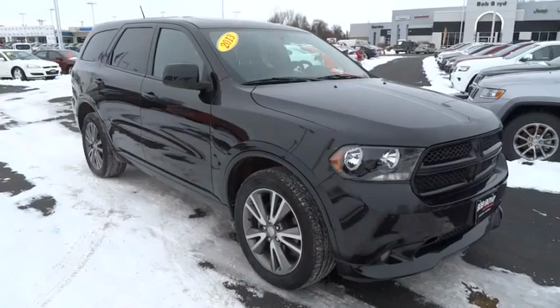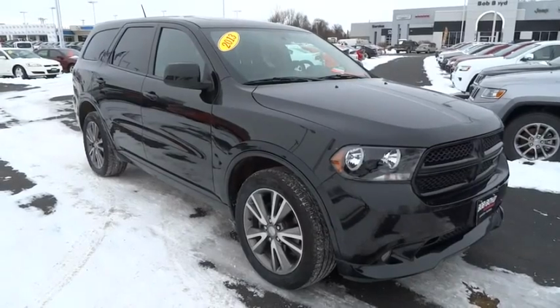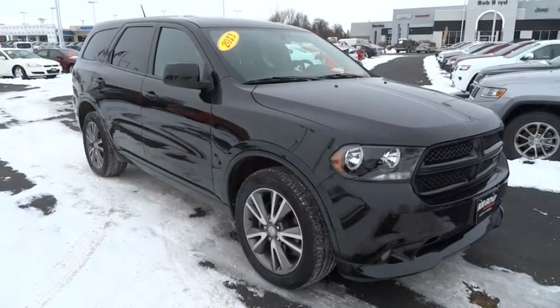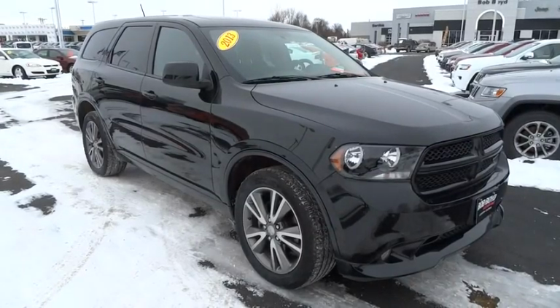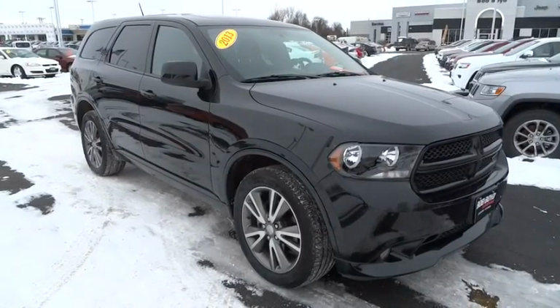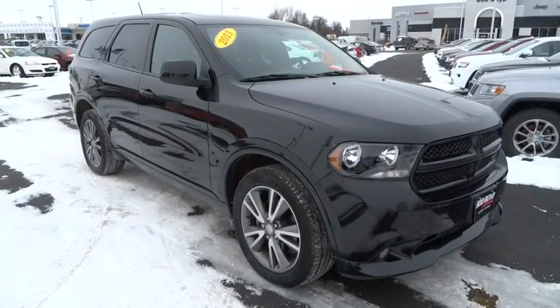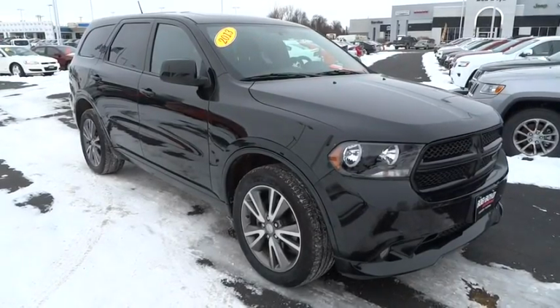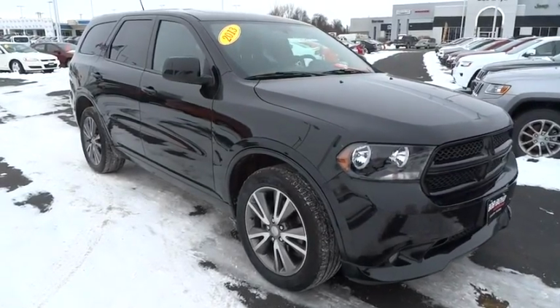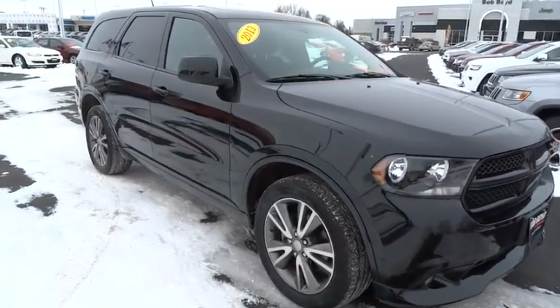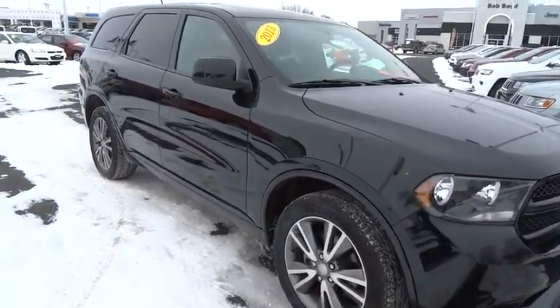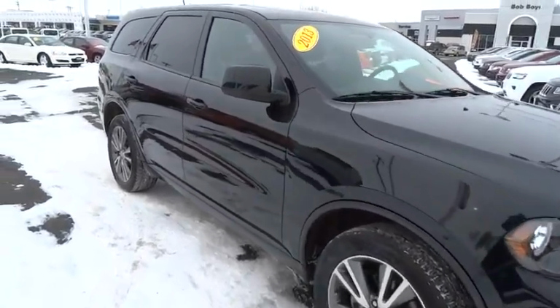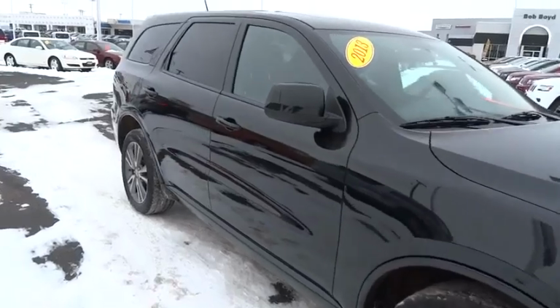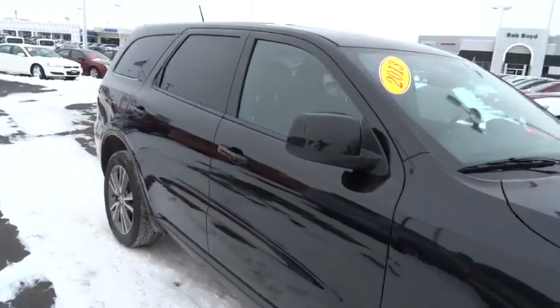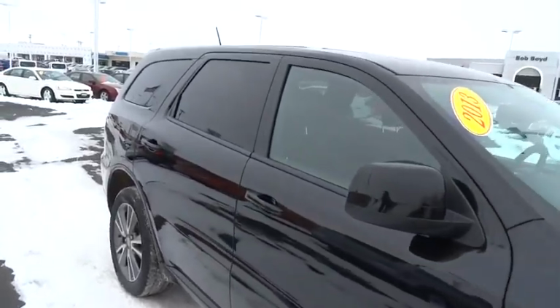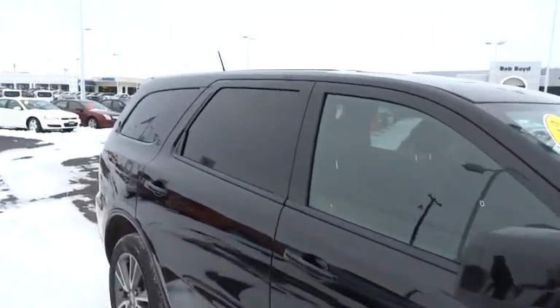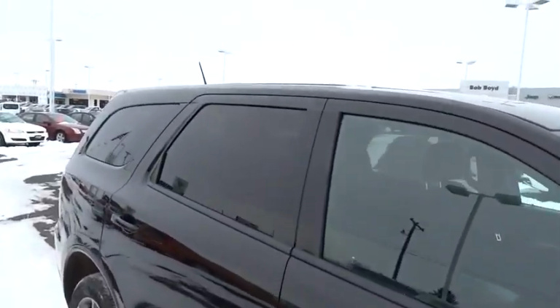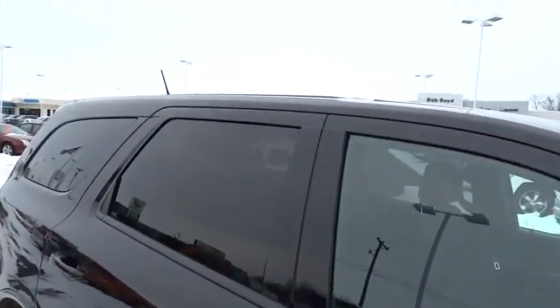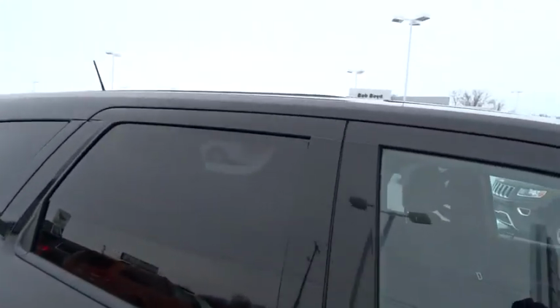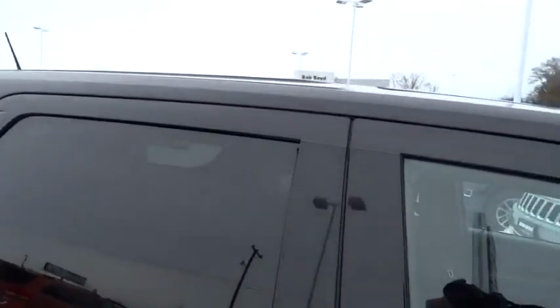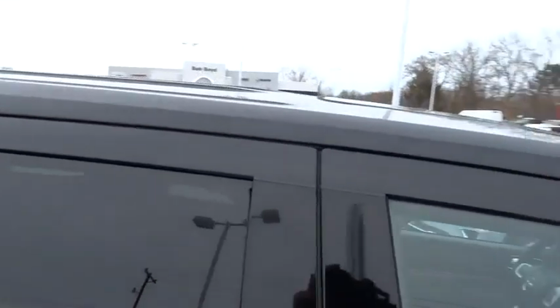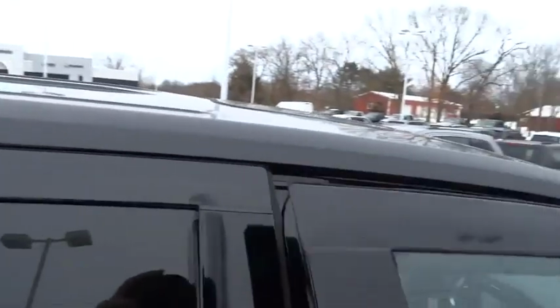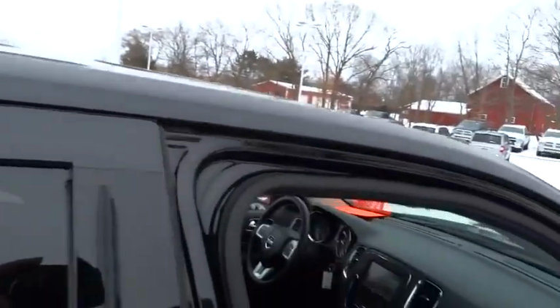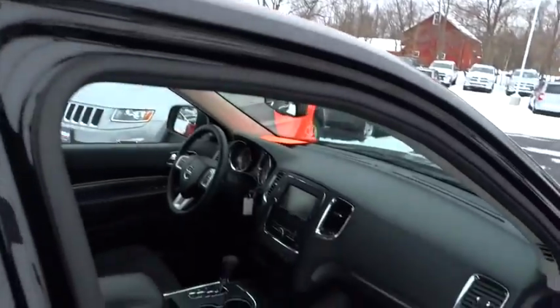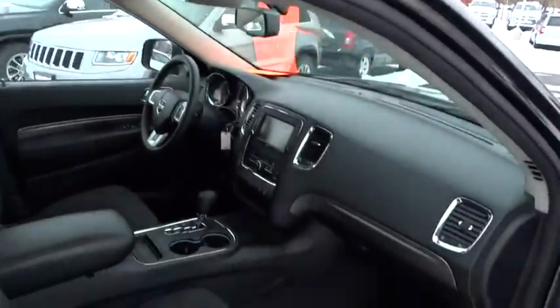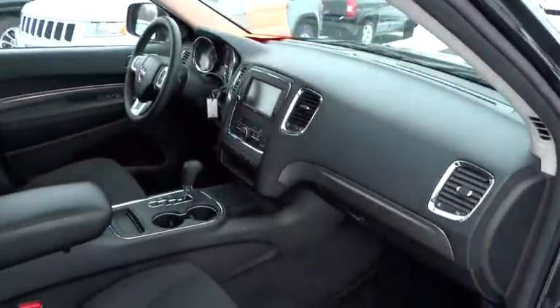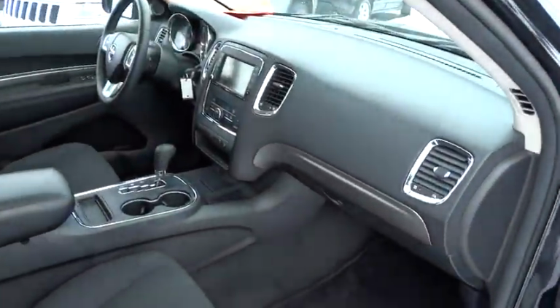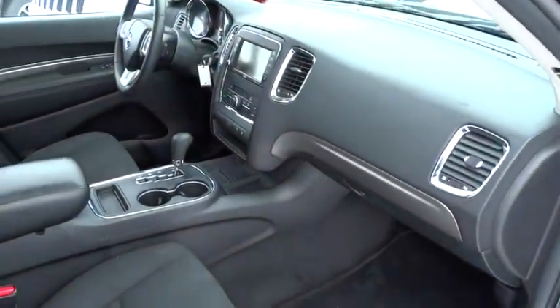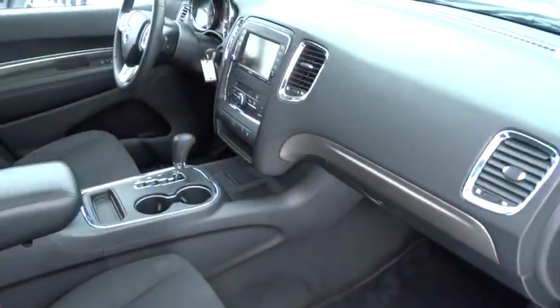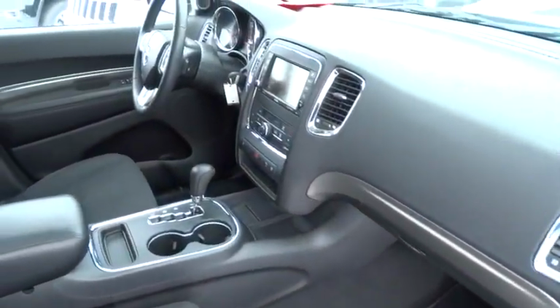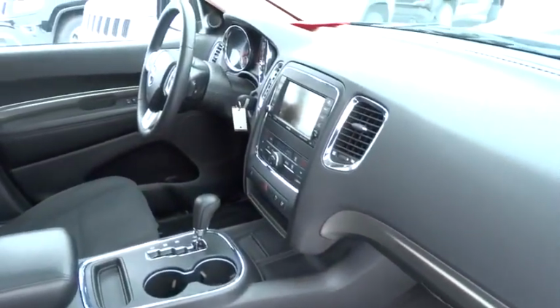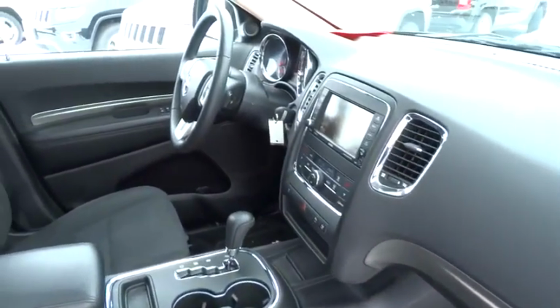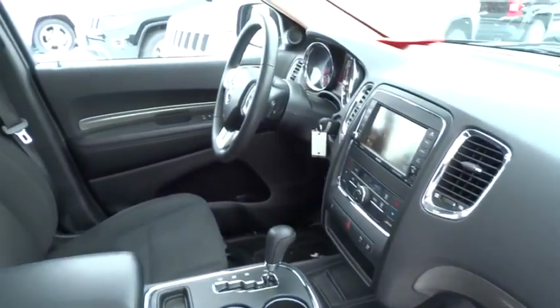The 2013 Durango. The Durango allows you and your family to travel in style and comfort while towing your camper or boat. It offers more interior room and towing capability than most mid-size SUVs and has an available third row of seating.